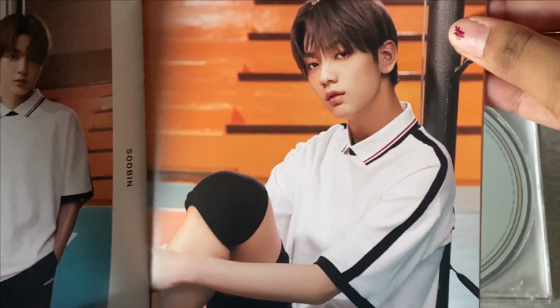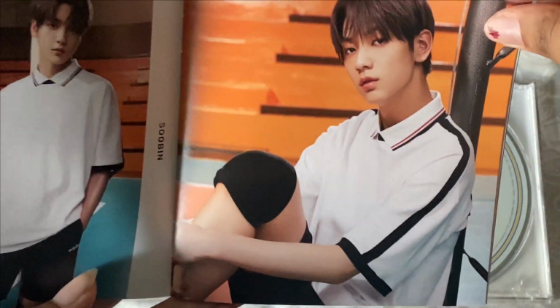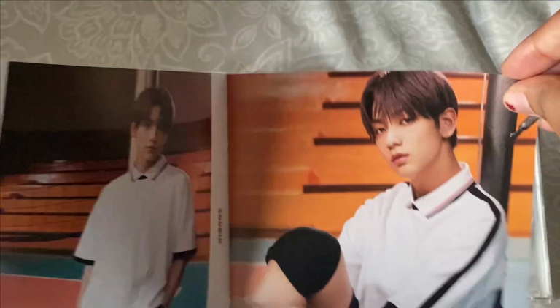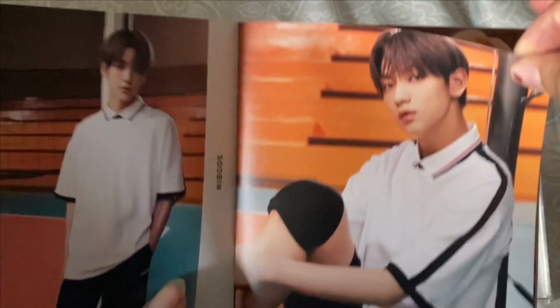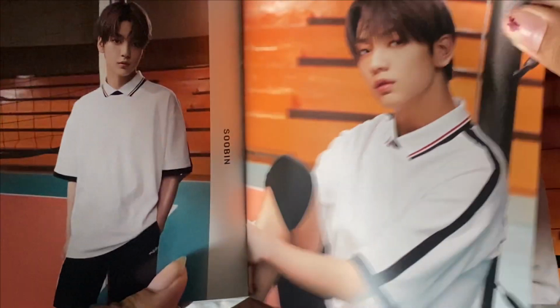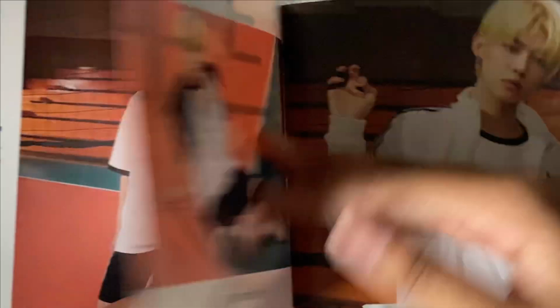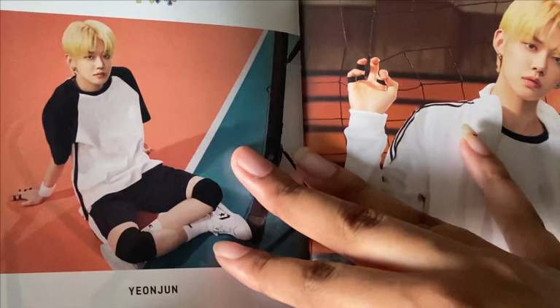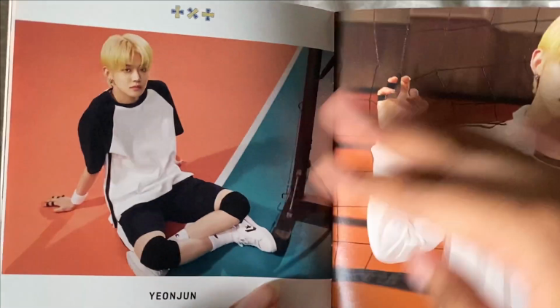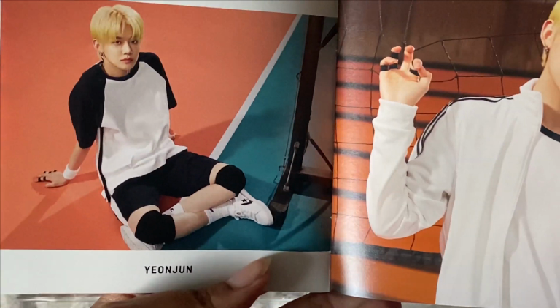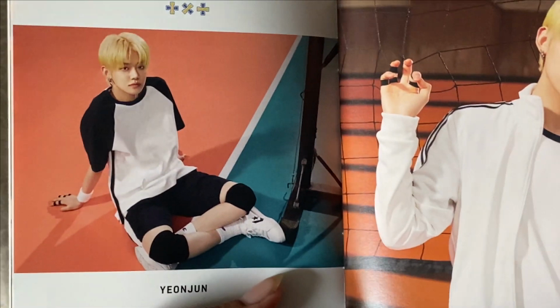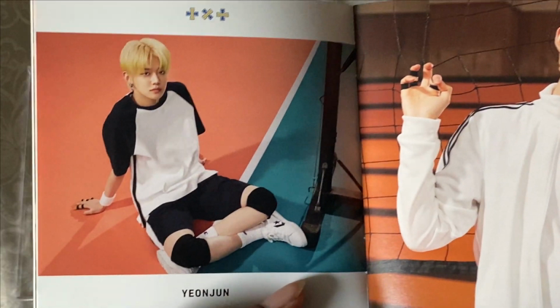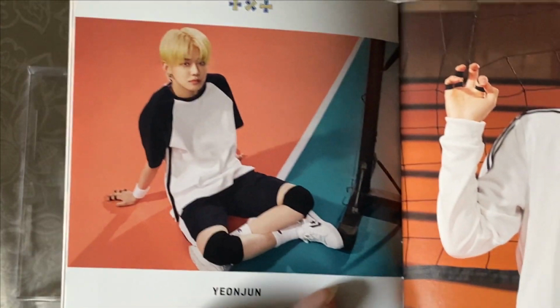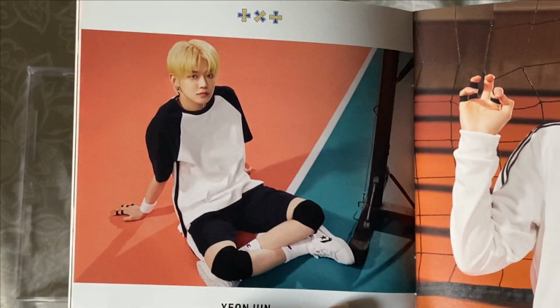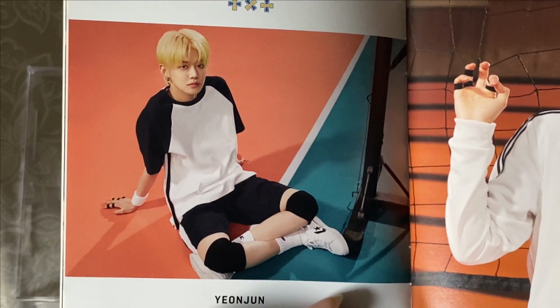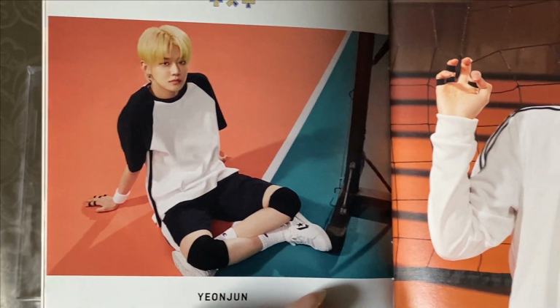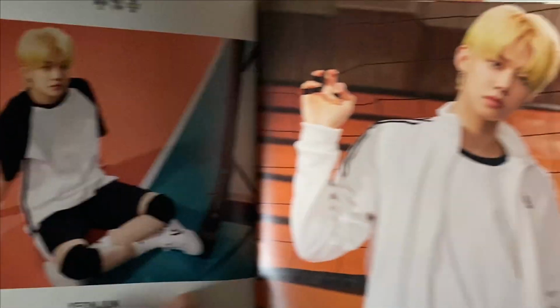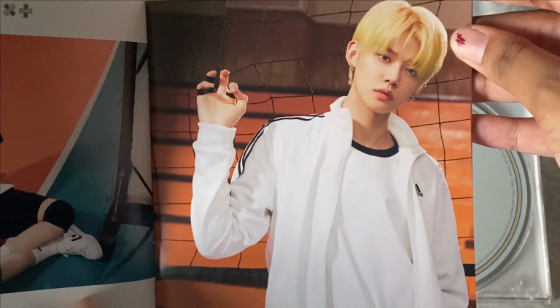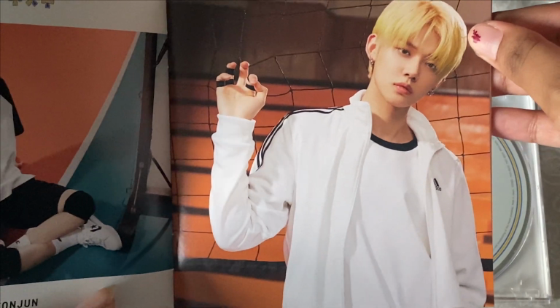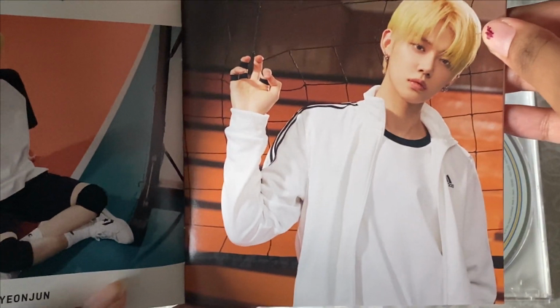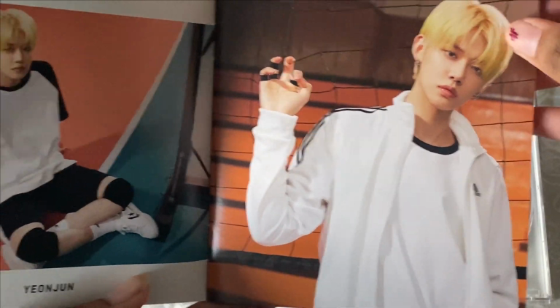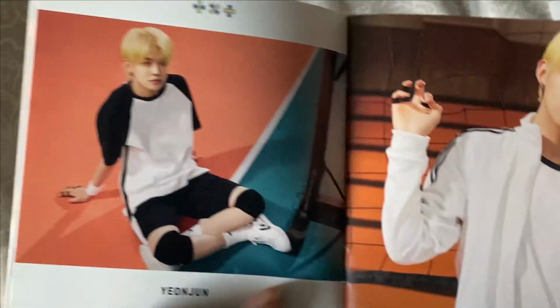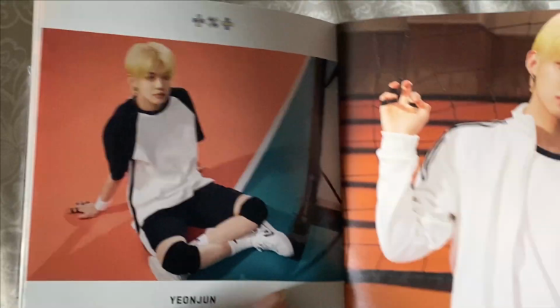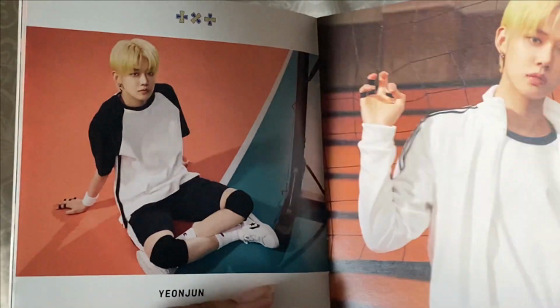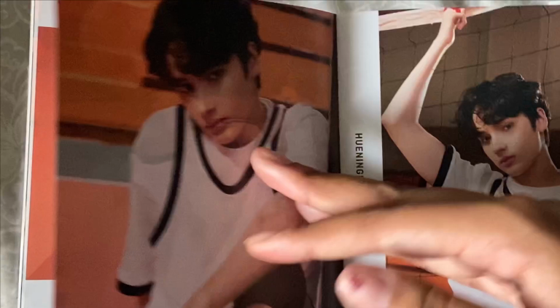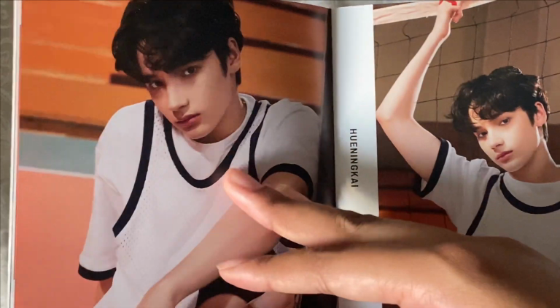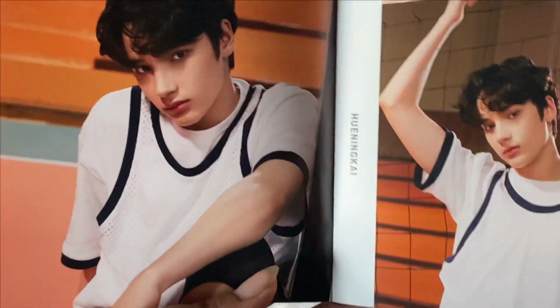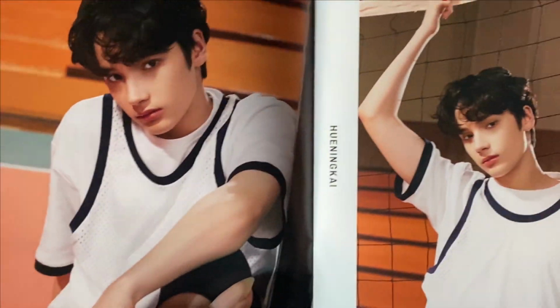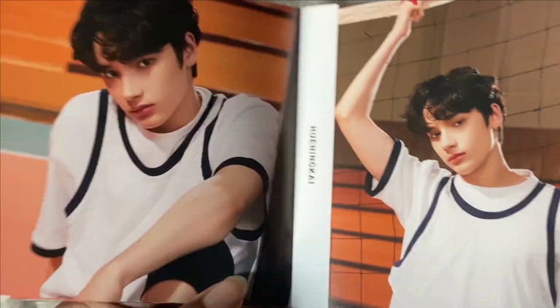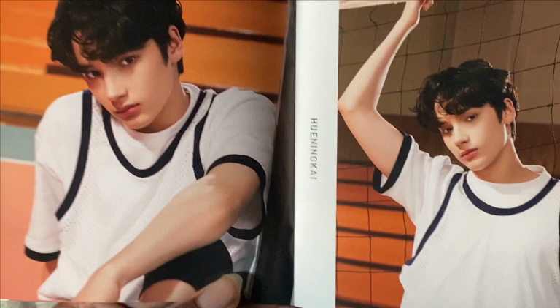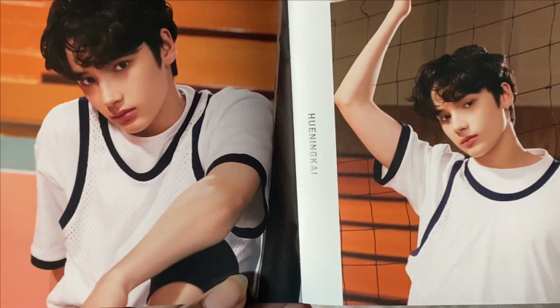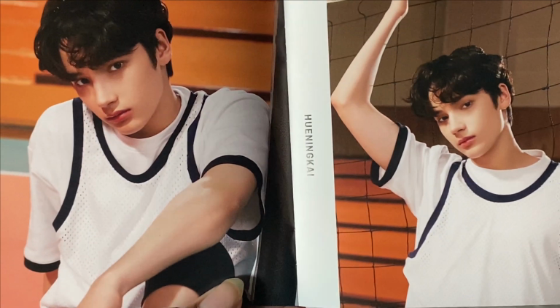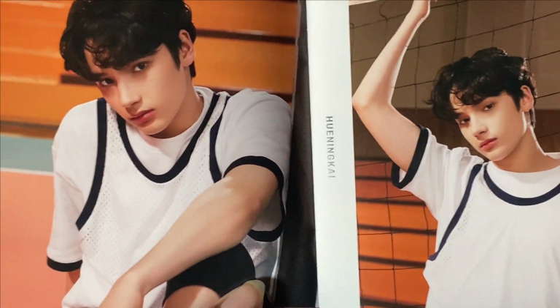Soobin — oh my gosh! If you guys don't know, Soobin is my bias and he has just been killing it. This is Yeonjun. Honestly, I'm so proud of them. Huening Kai is next.